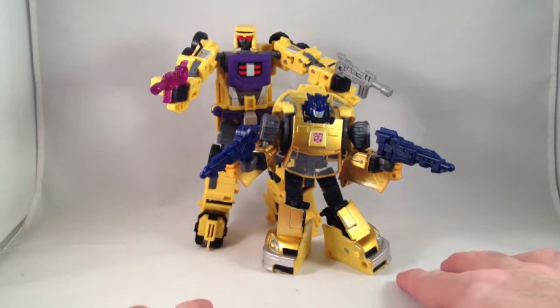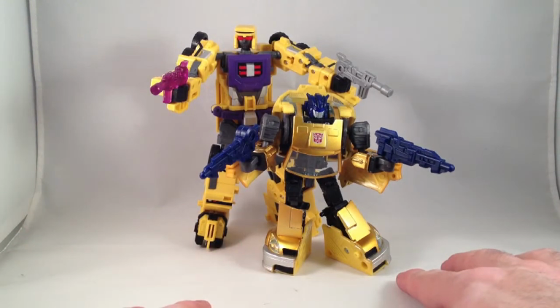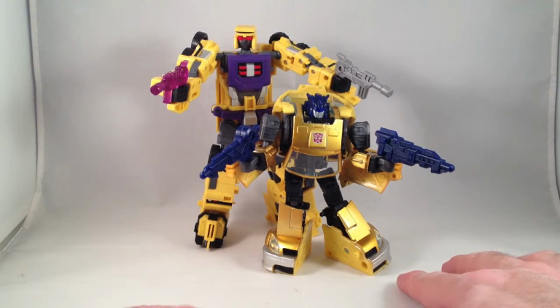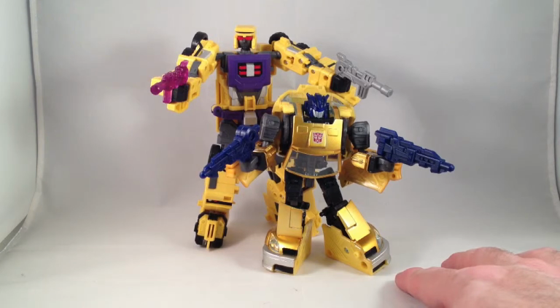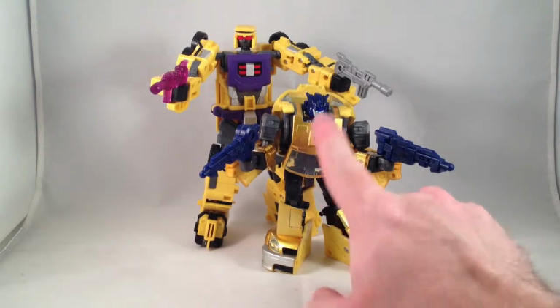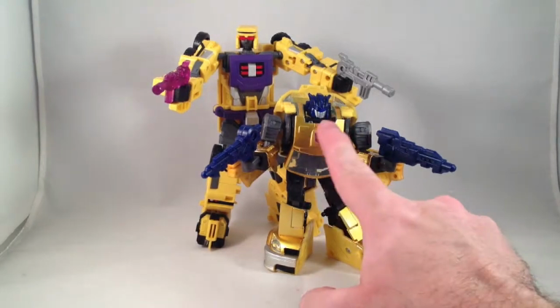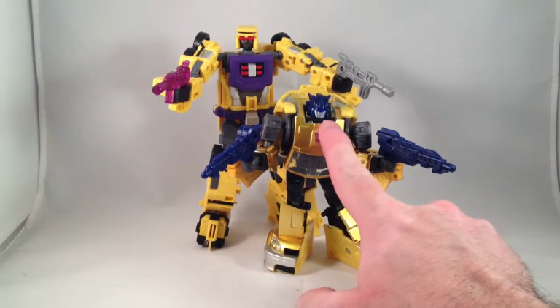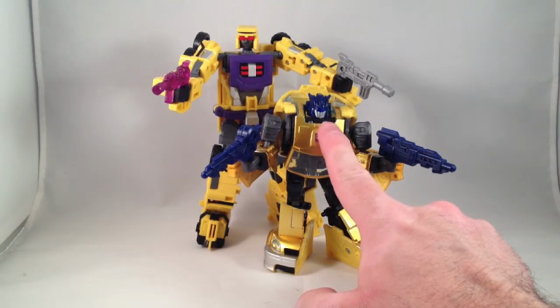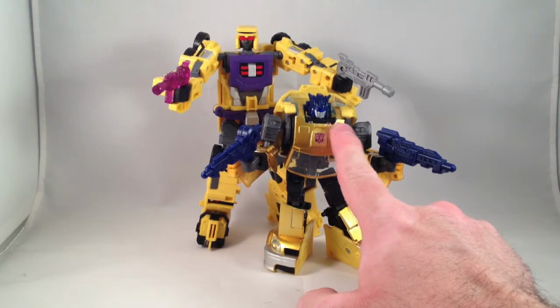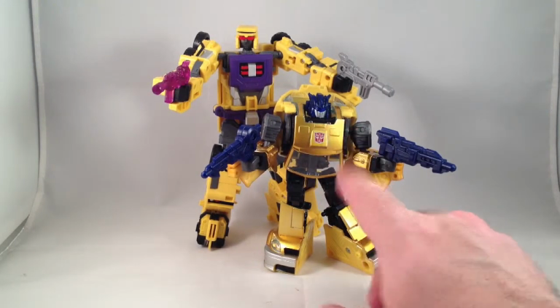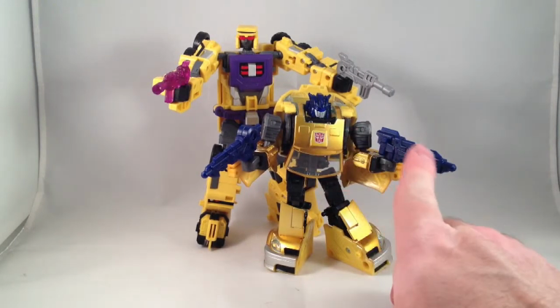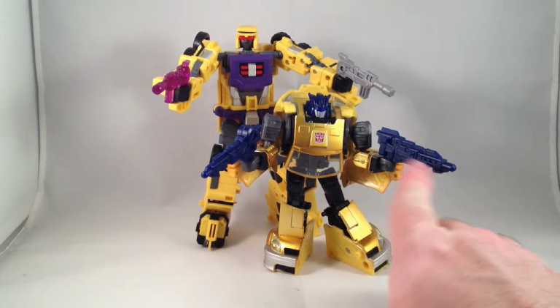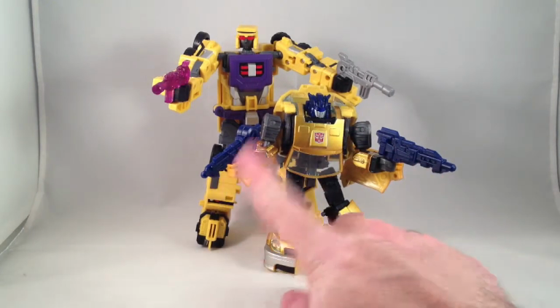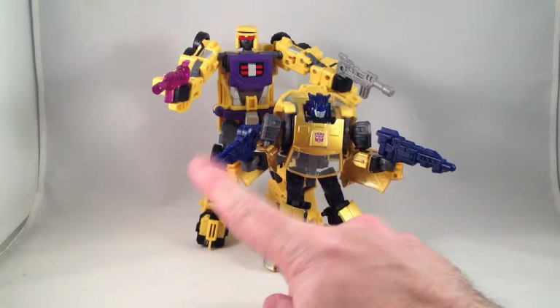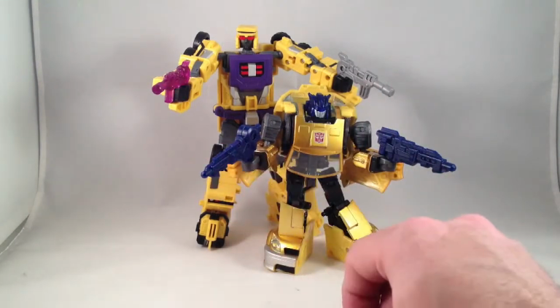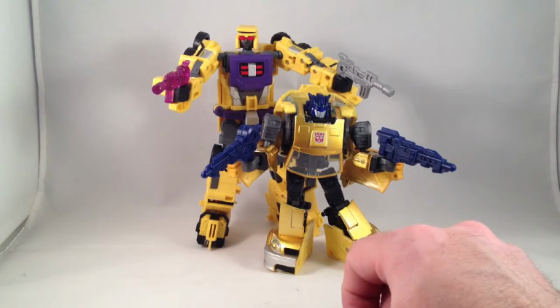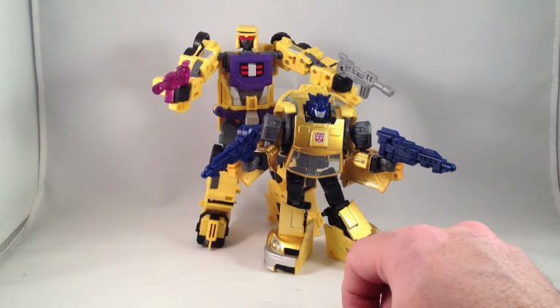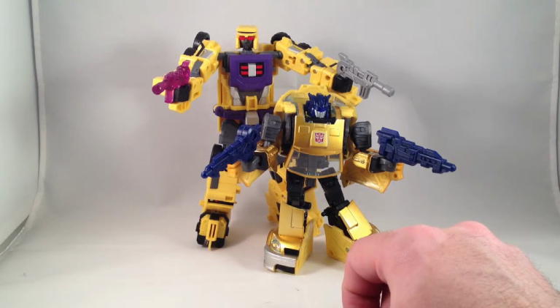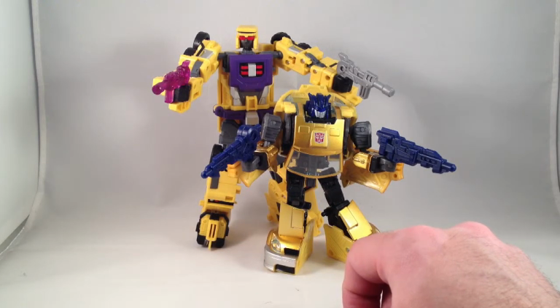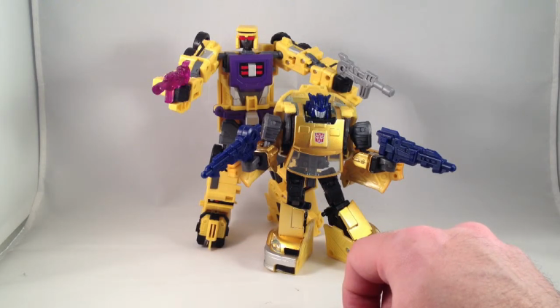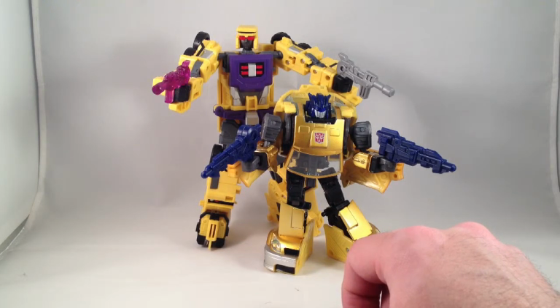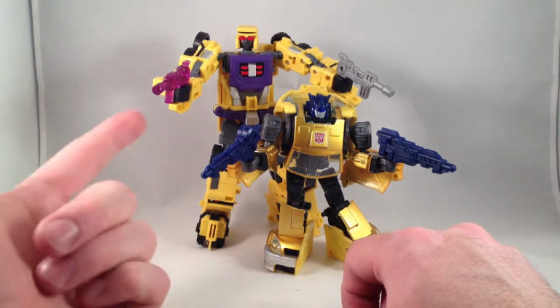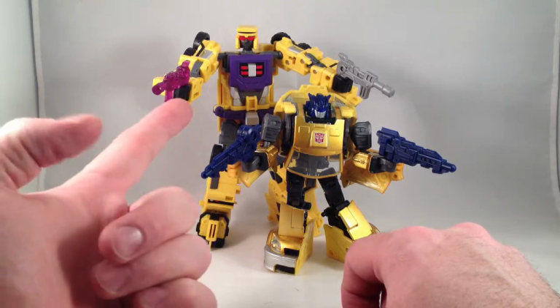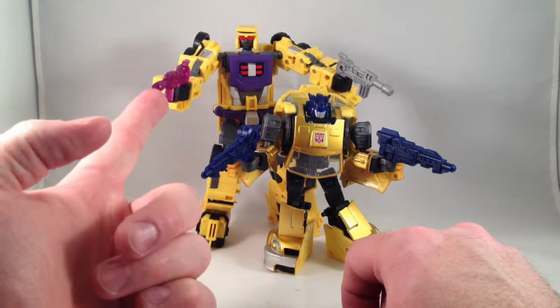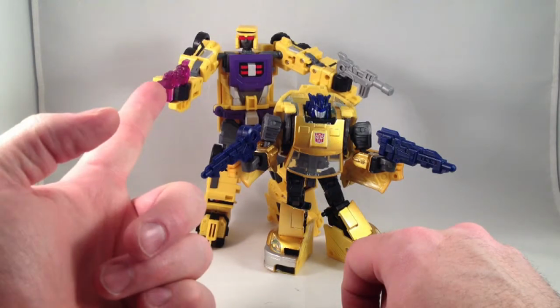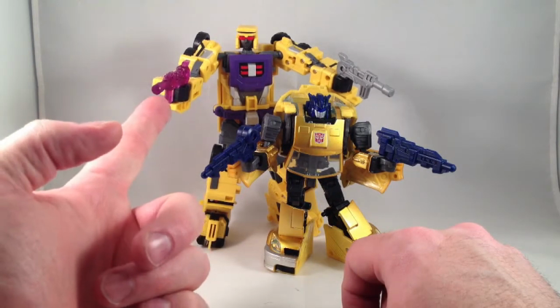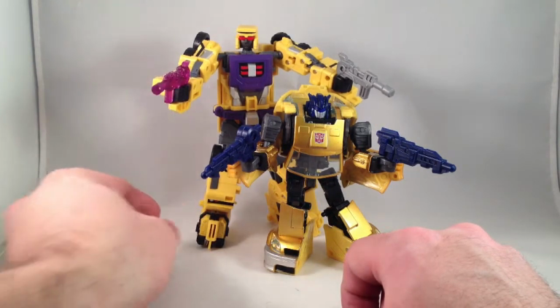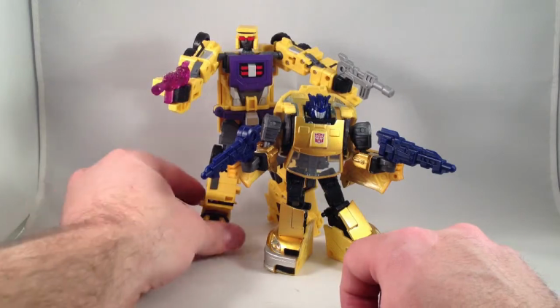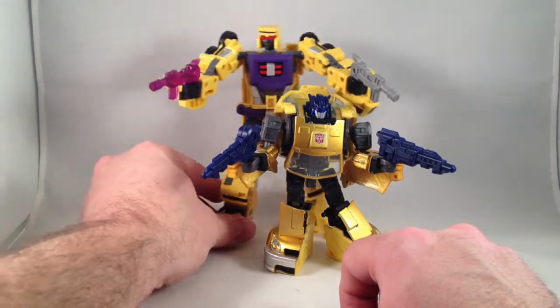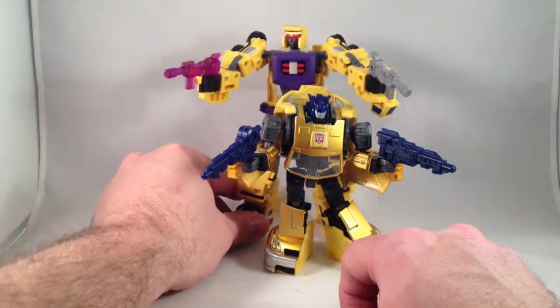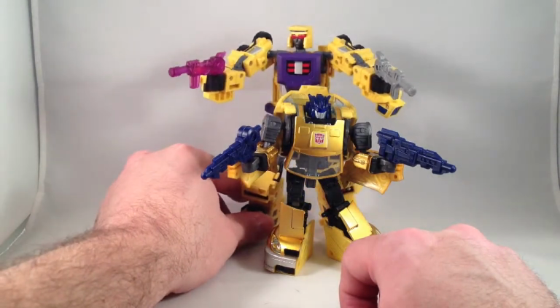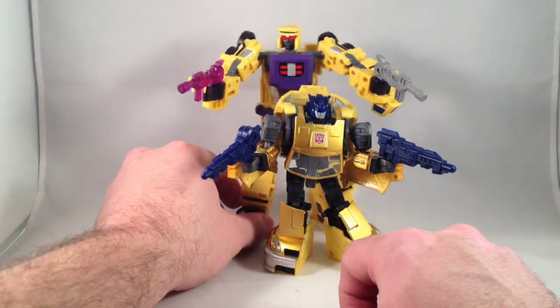Renderform Gold Scout Upgrade Kit includes a Goldbug-style head and four weapons. I got mine from CapturedPrey.com. Theirs is an exclusive version with an extra fourth translucent purple gun.